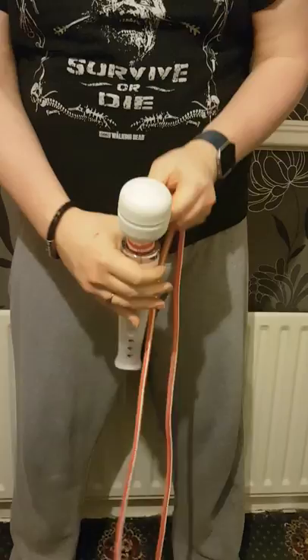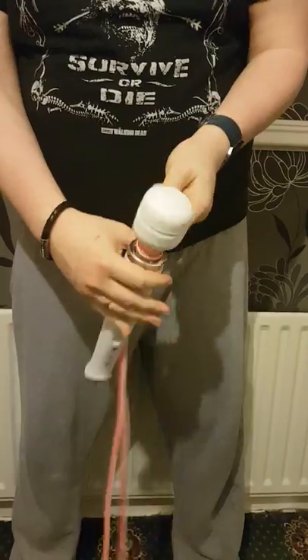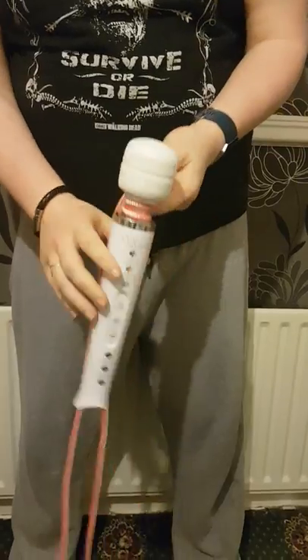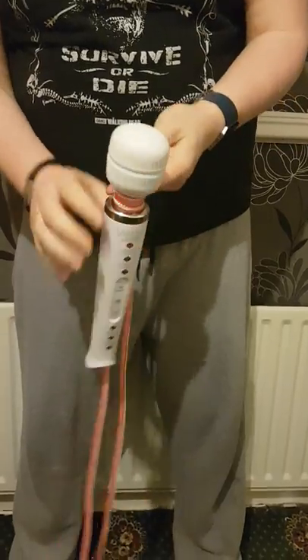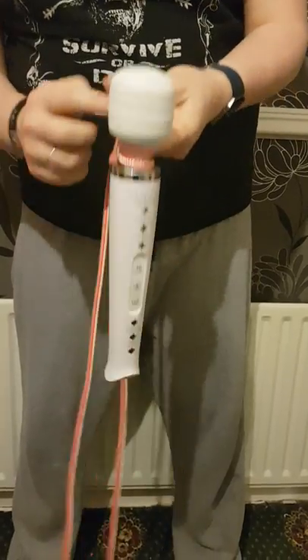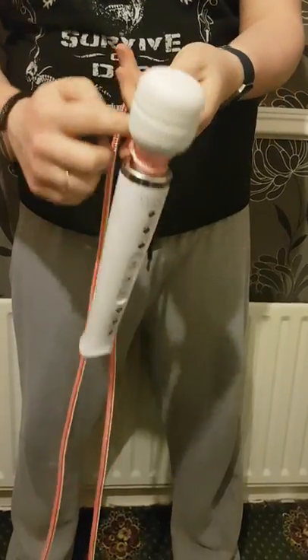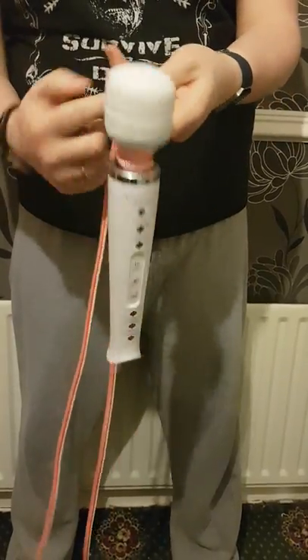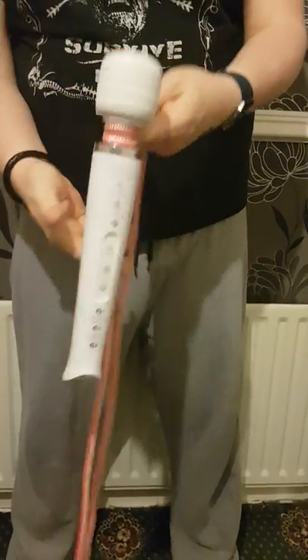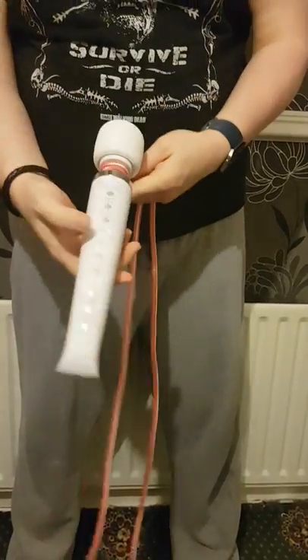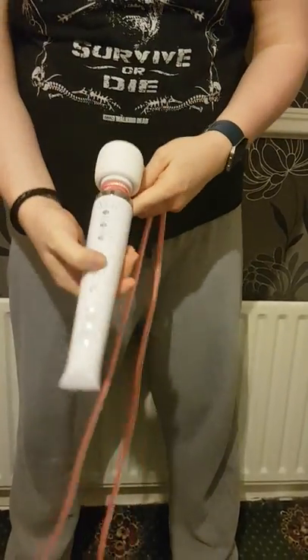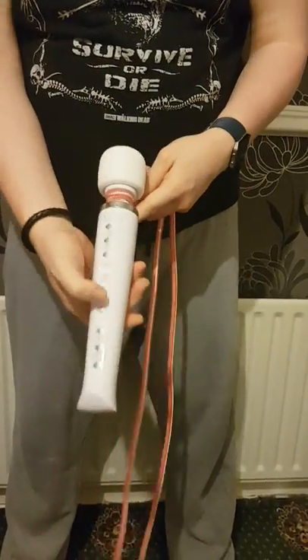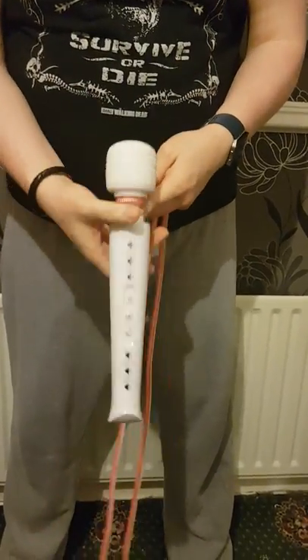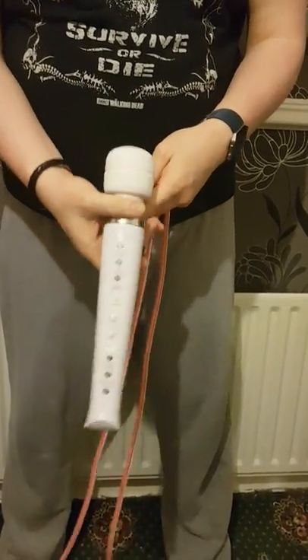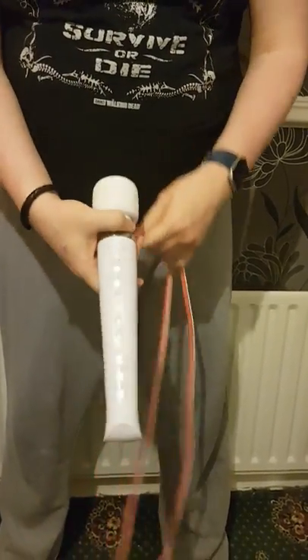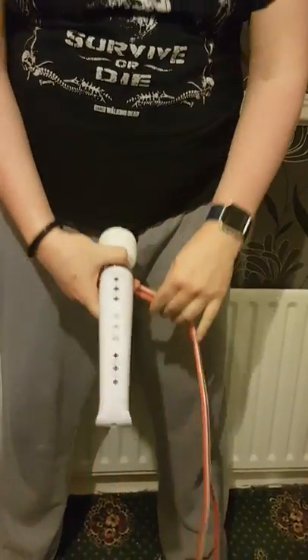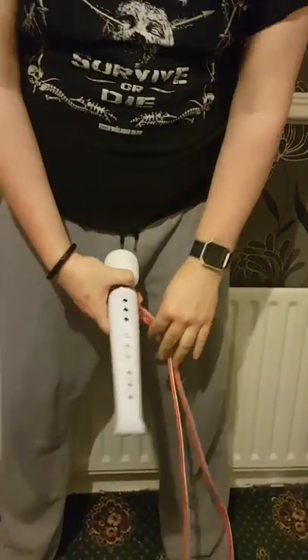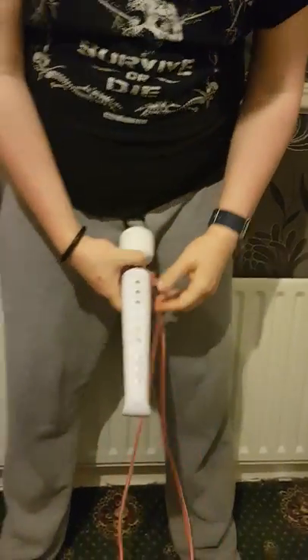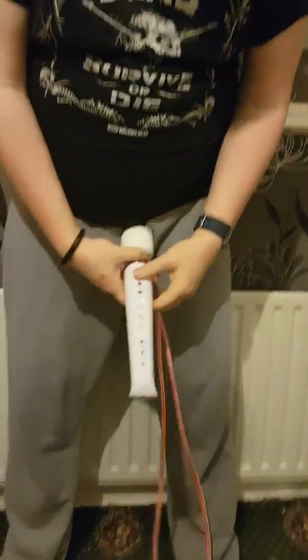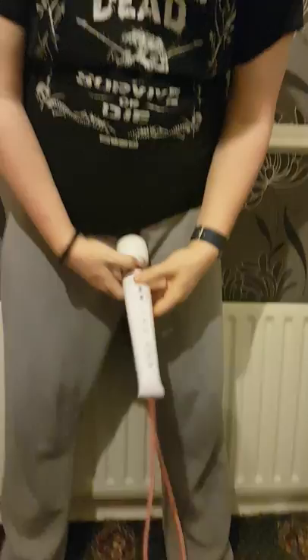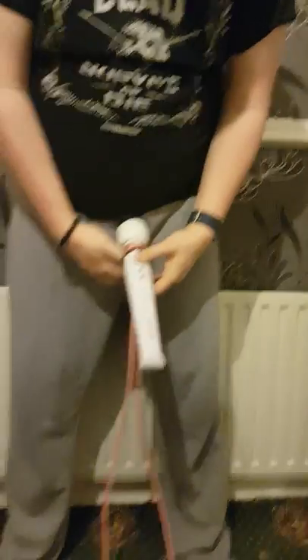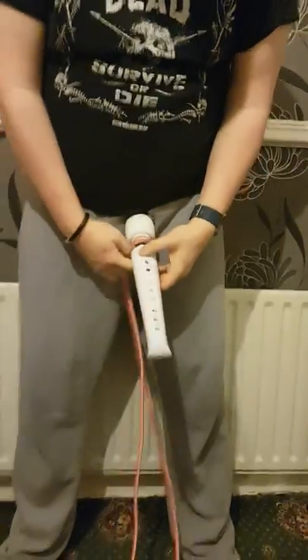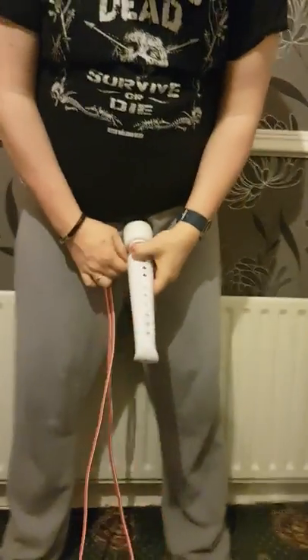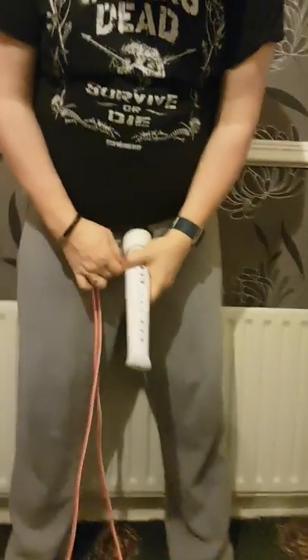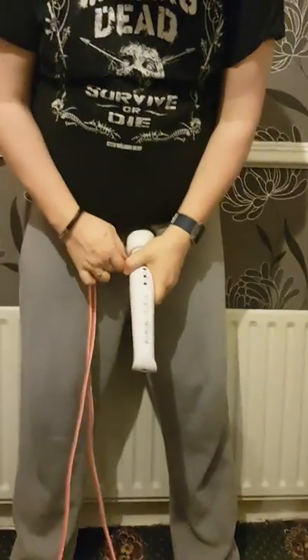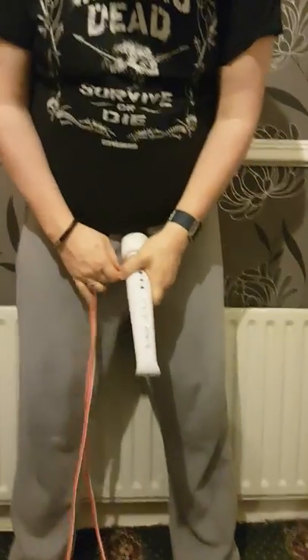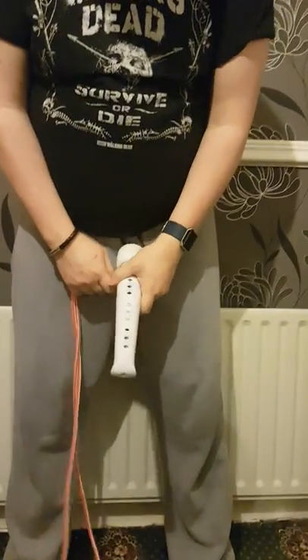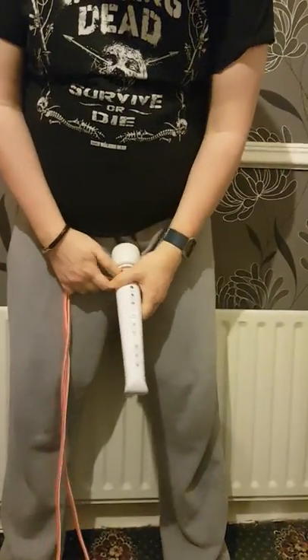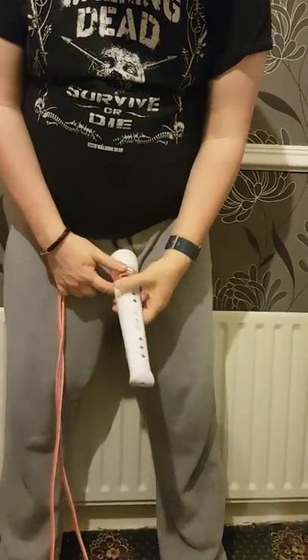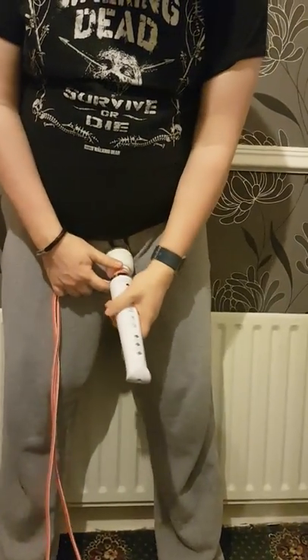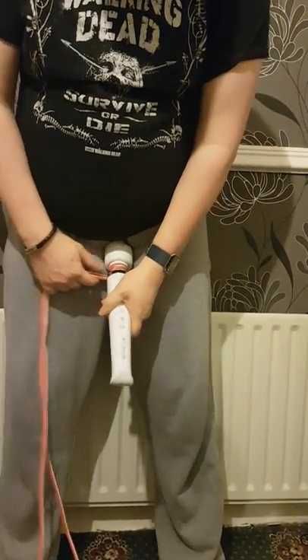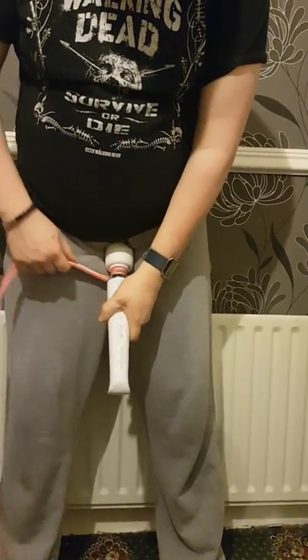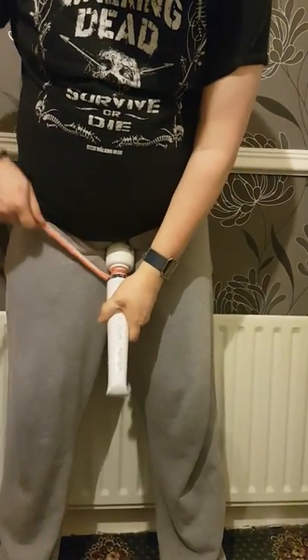The best thing to do is to make sure the rope is at the back, so the button to the controller is at the front. And then put it in the desired position.